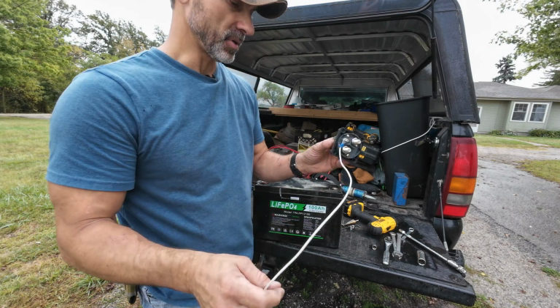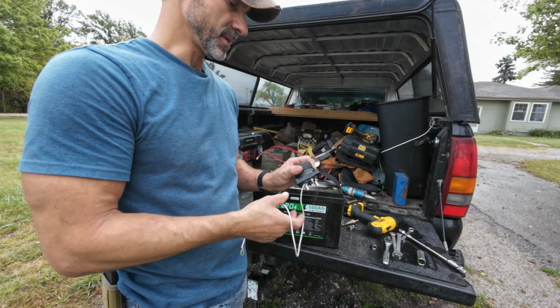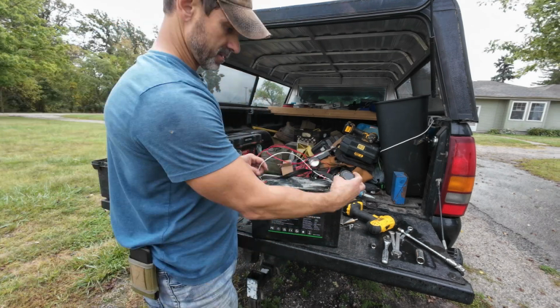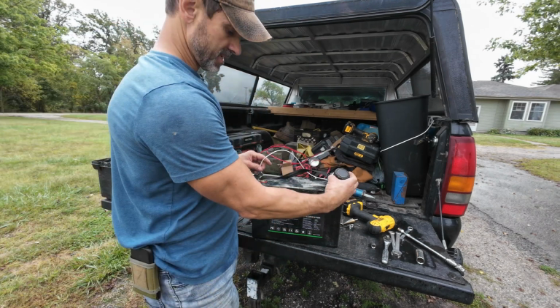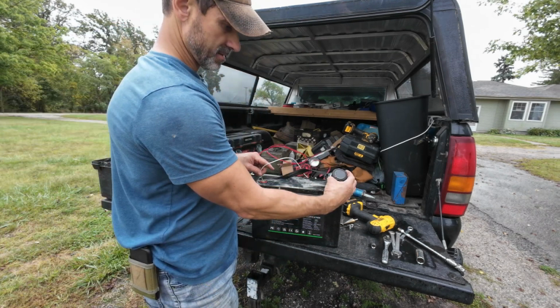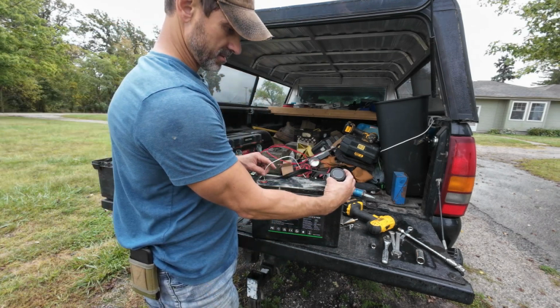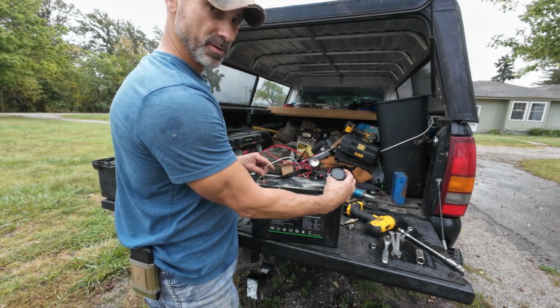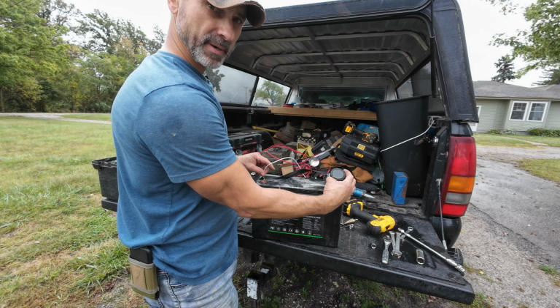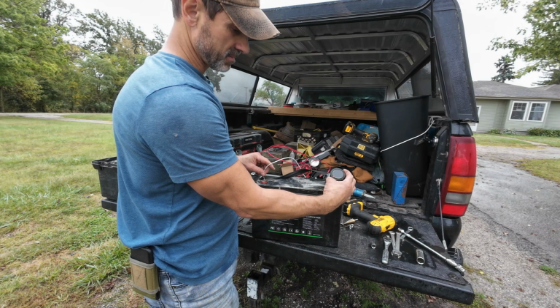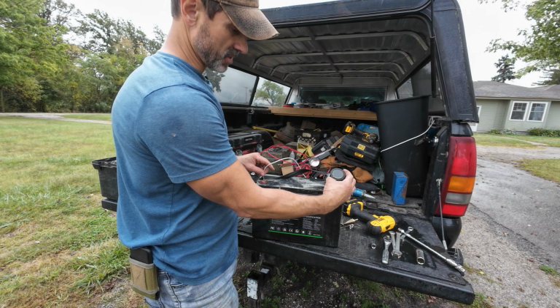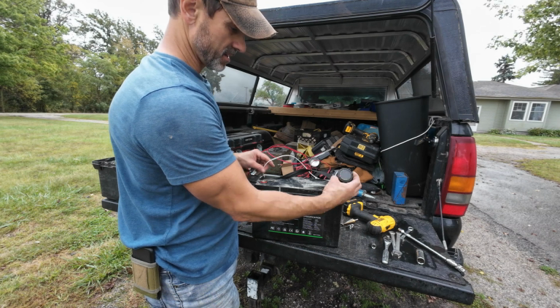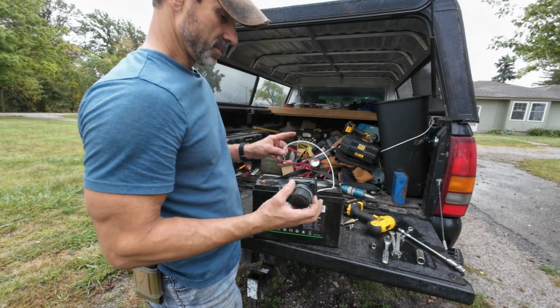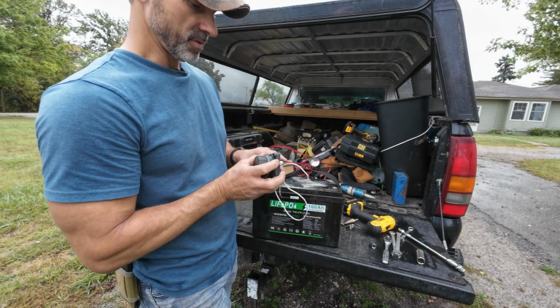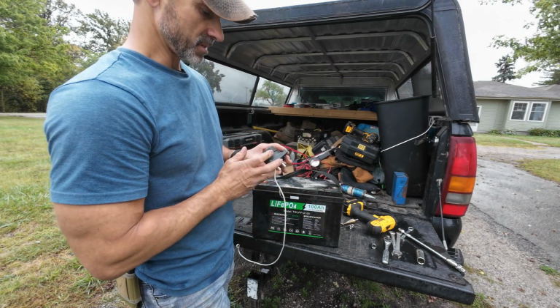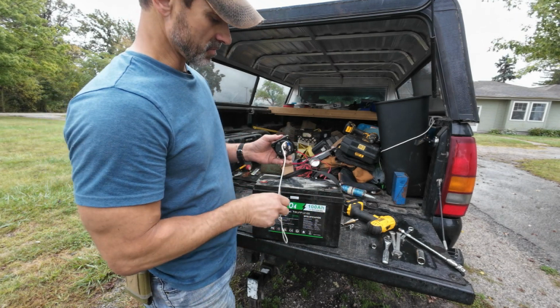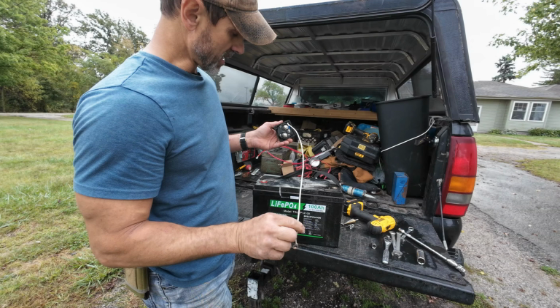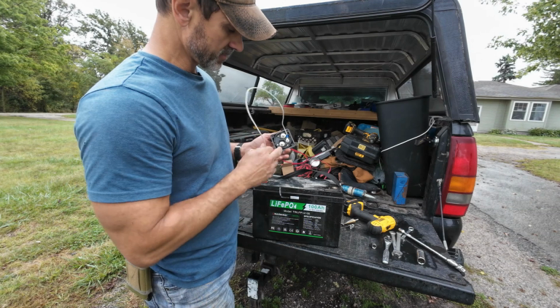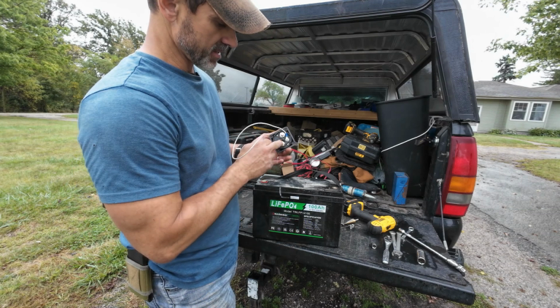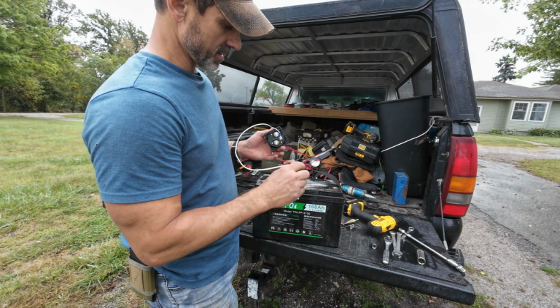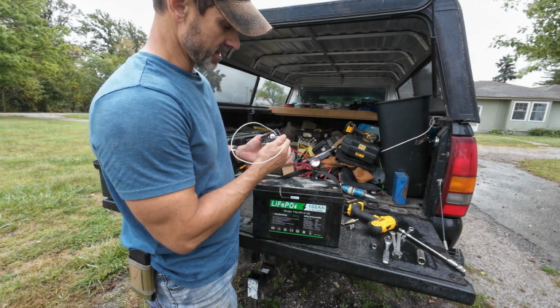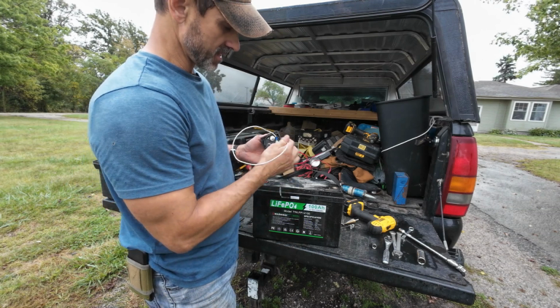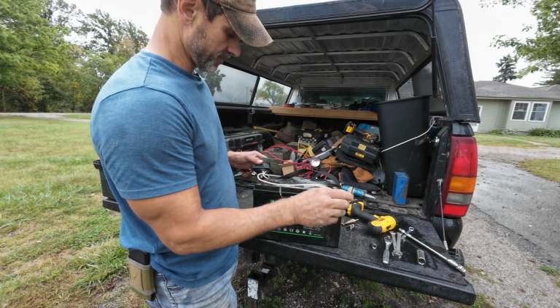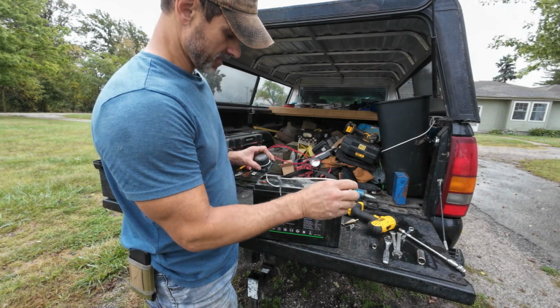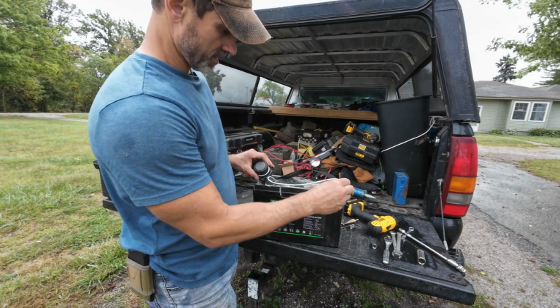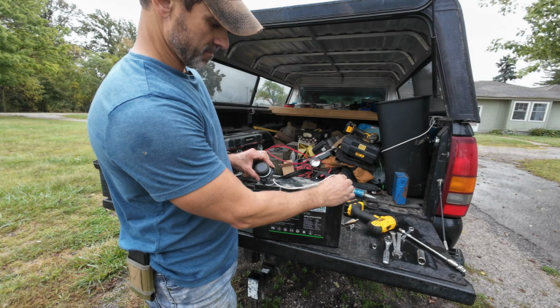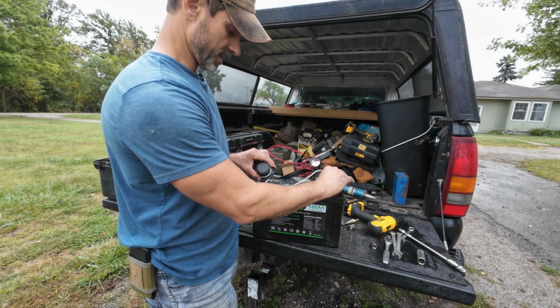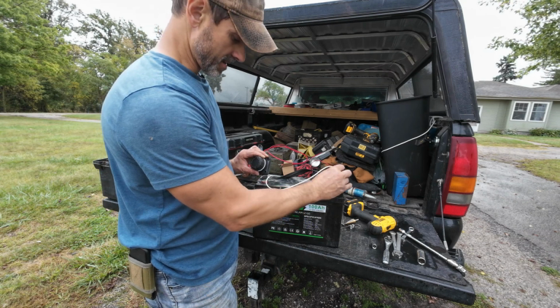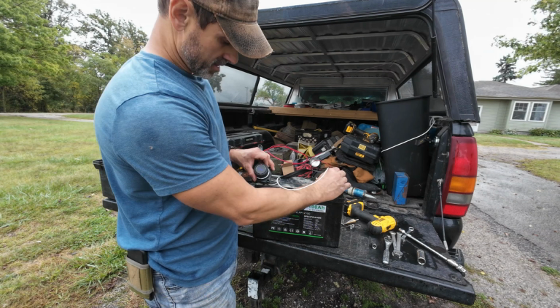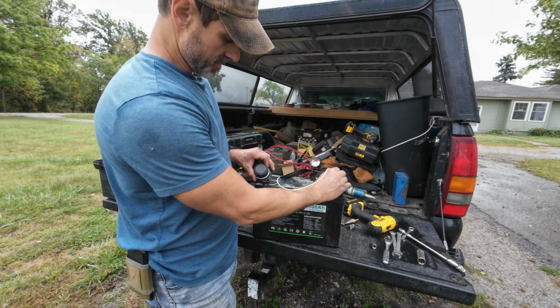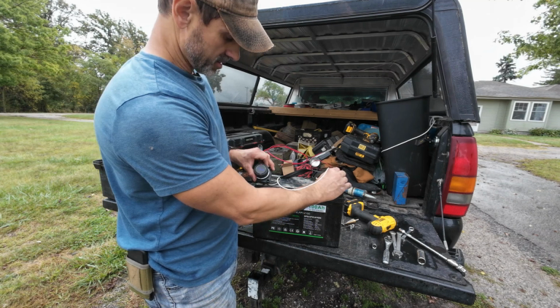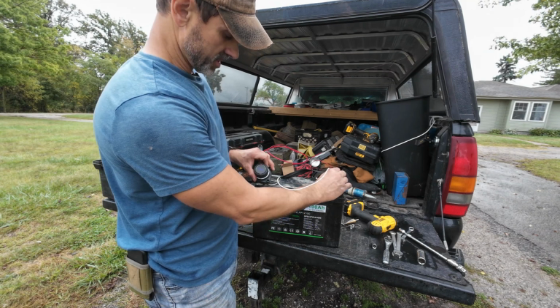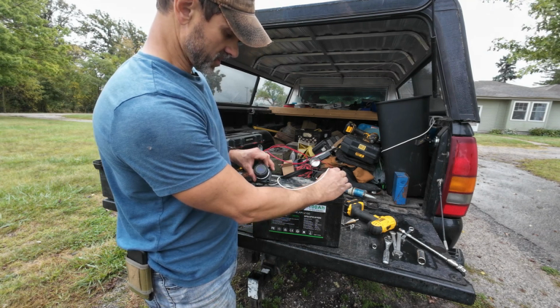I'm going to demonstrate this — you can see there's no readout coming on here. But if you switch it around where the positive is here and the negative is here, you can see it says my battery is 13.7 volts.